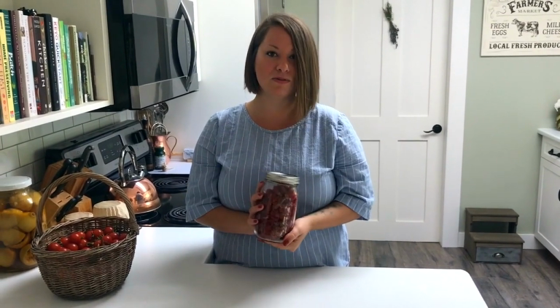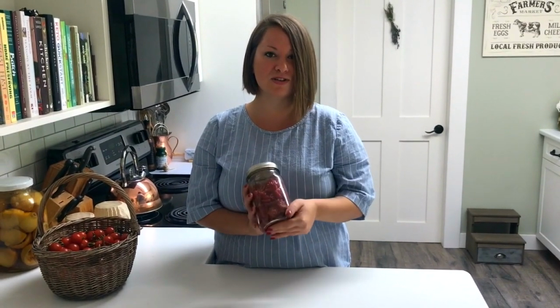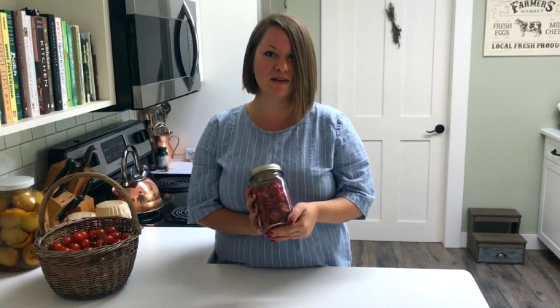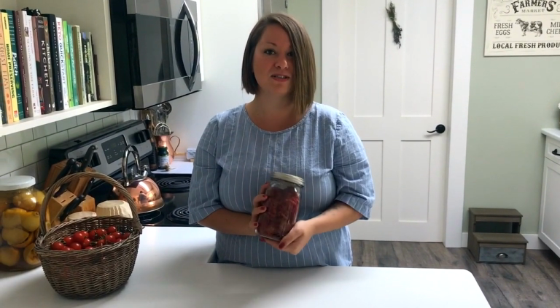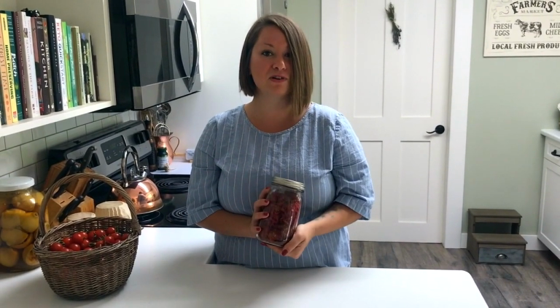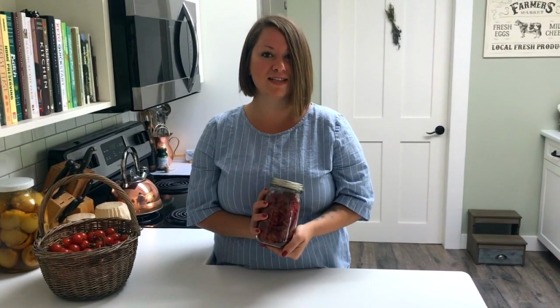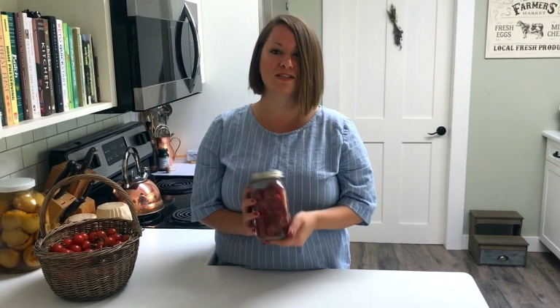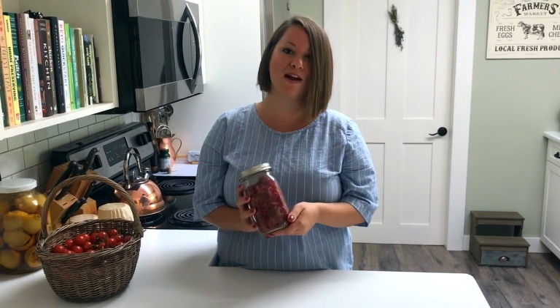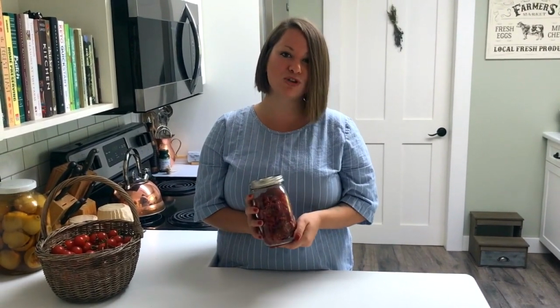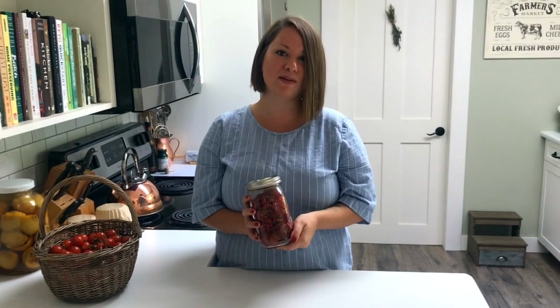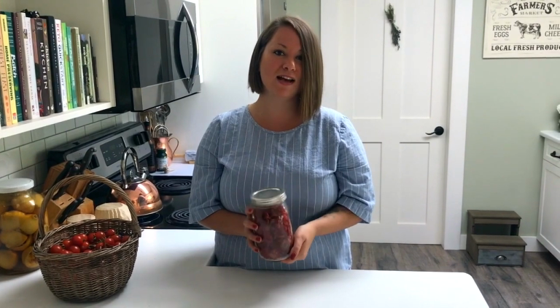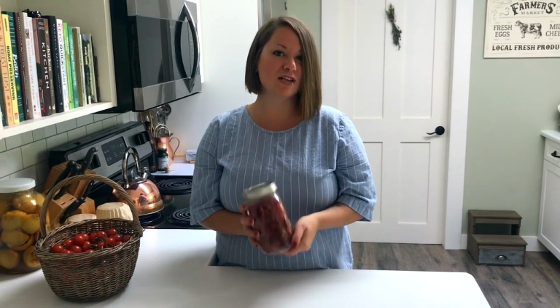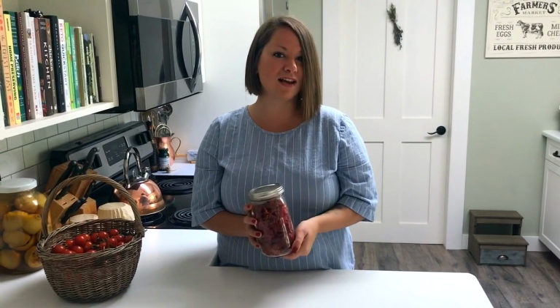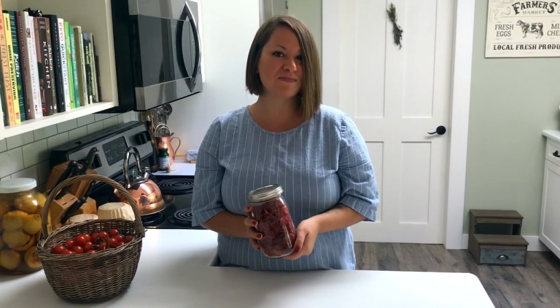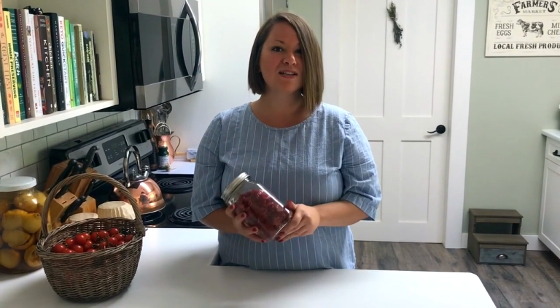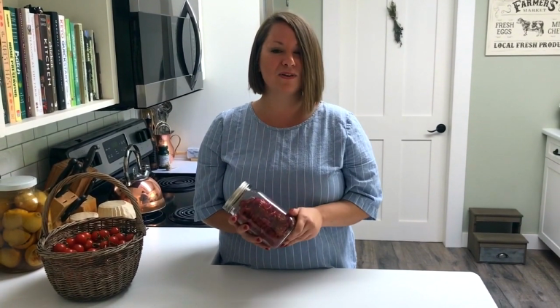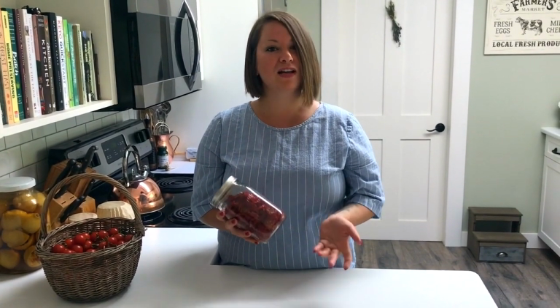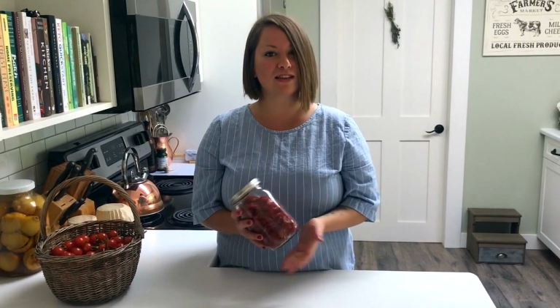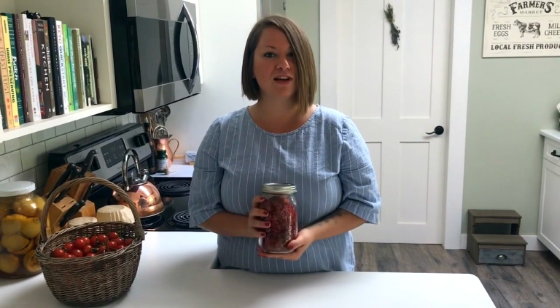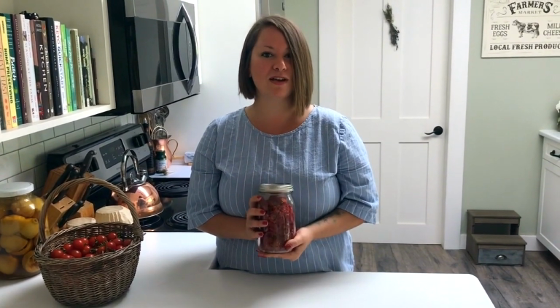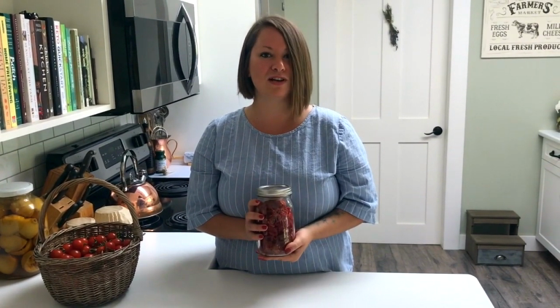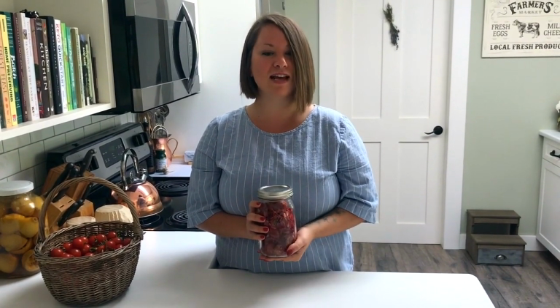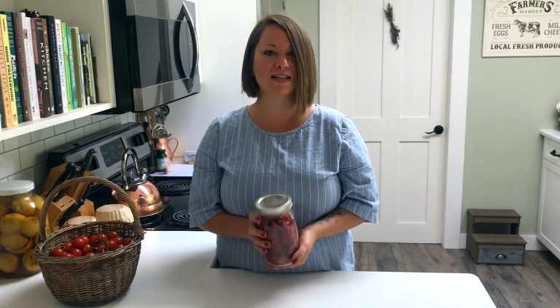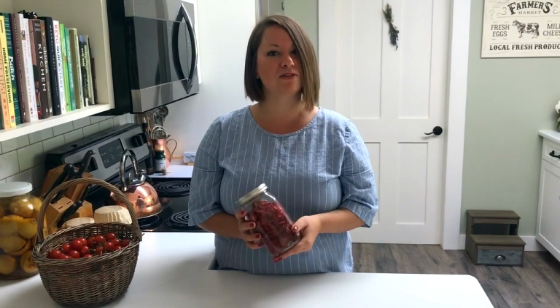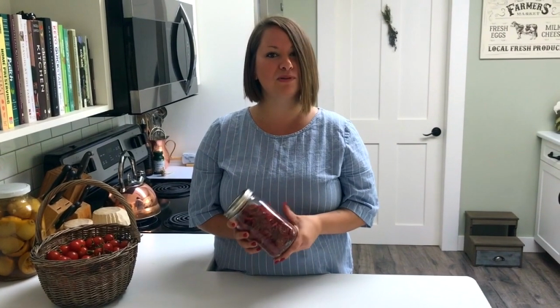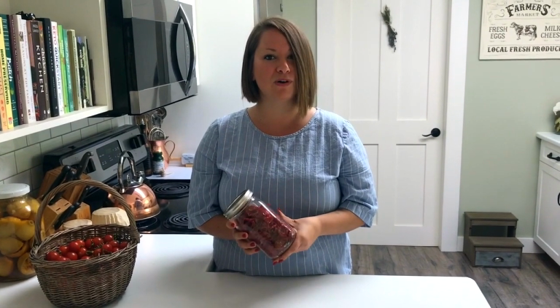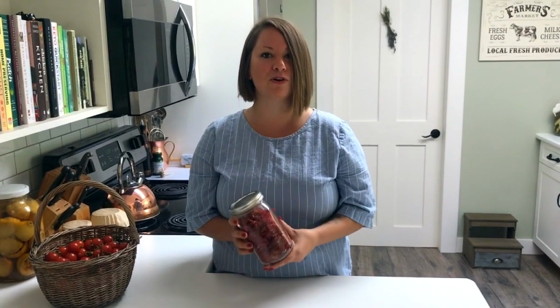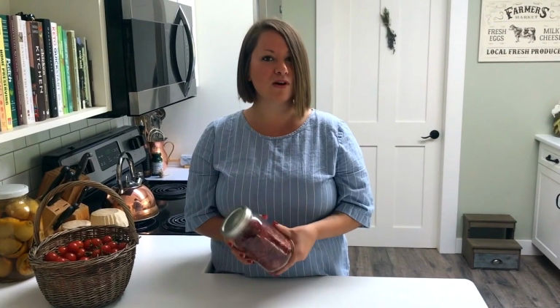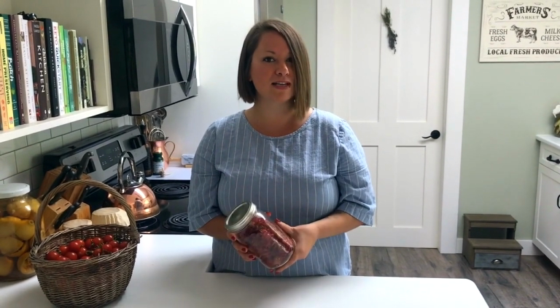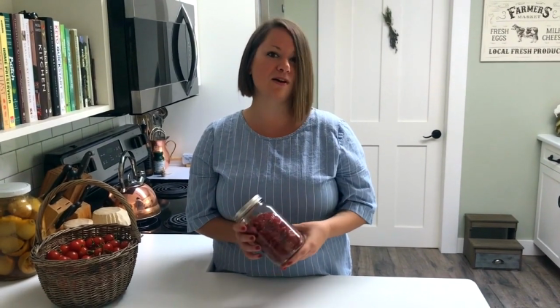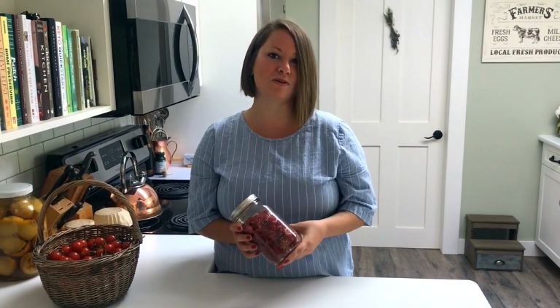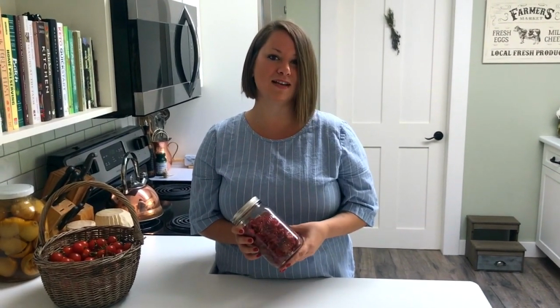Sun-dried tomatoes — super easy, and it doesn't require any special equipment, just the sun! If you like this video, make sure to hit like and subscribe below for more updates from the house and homestead.